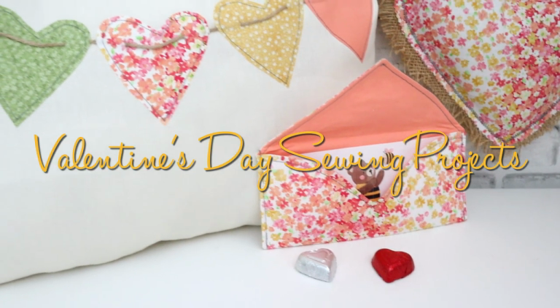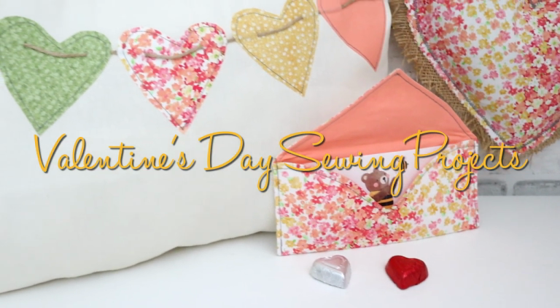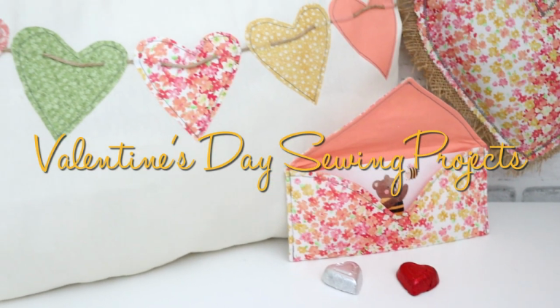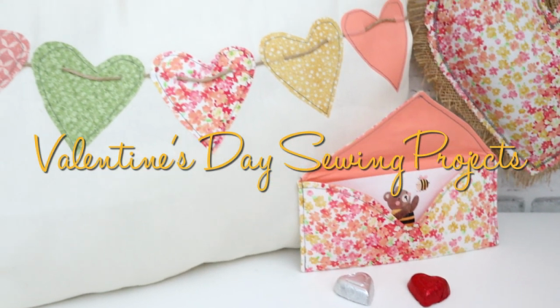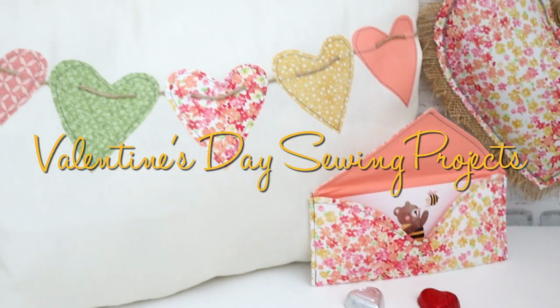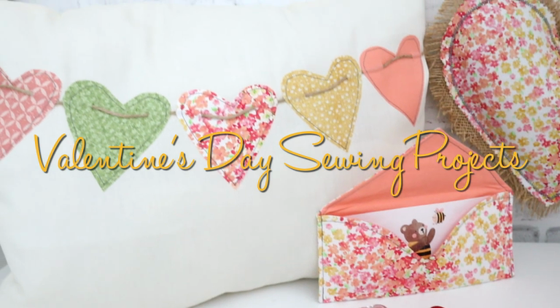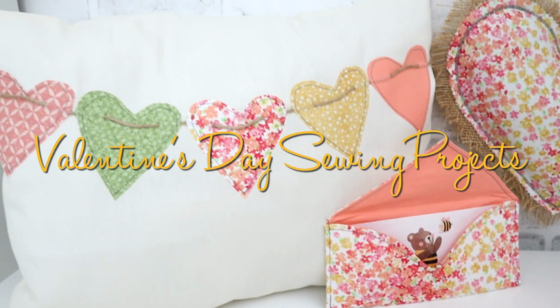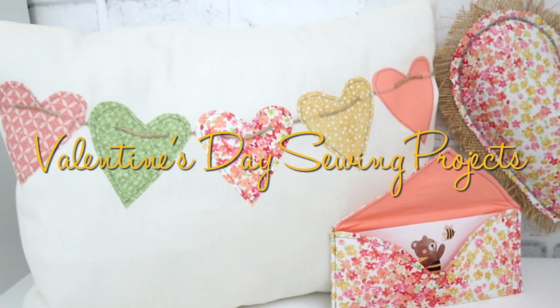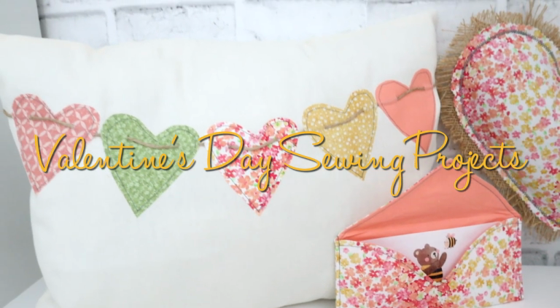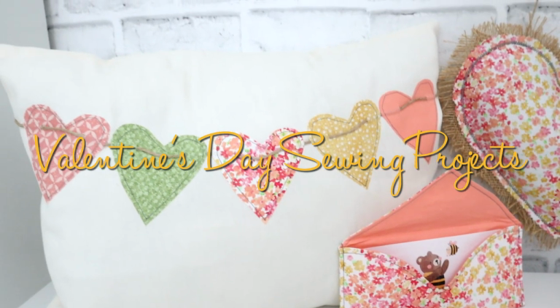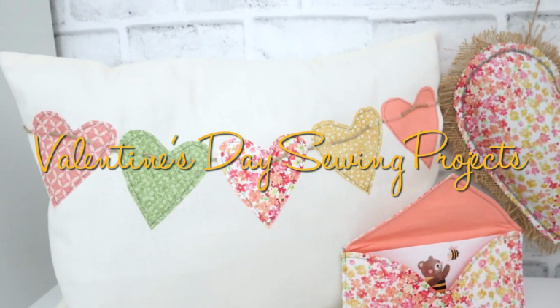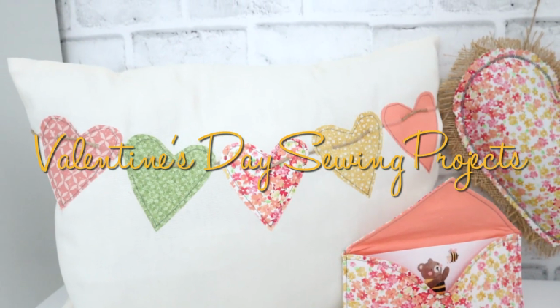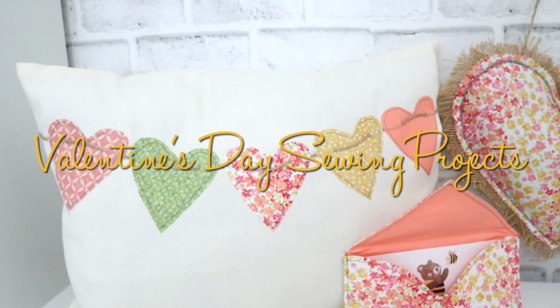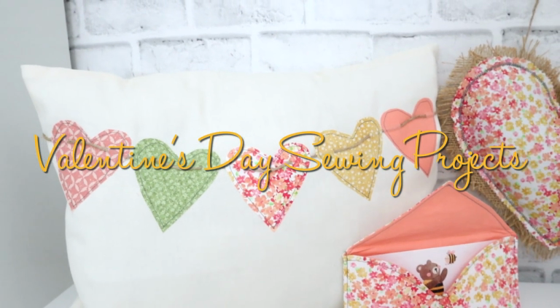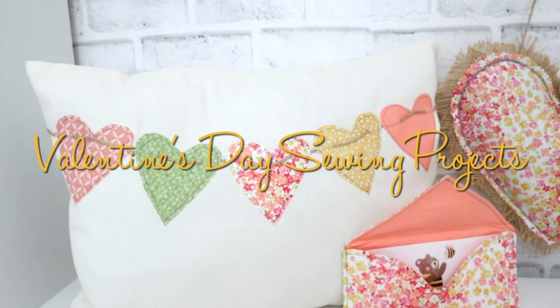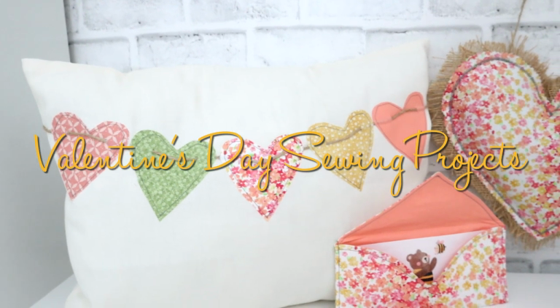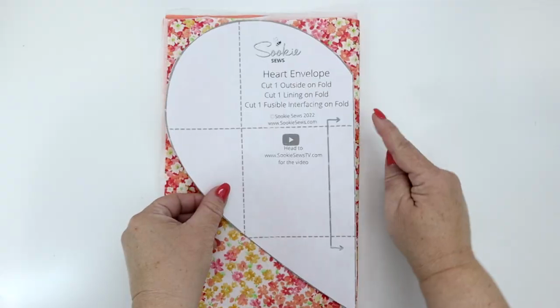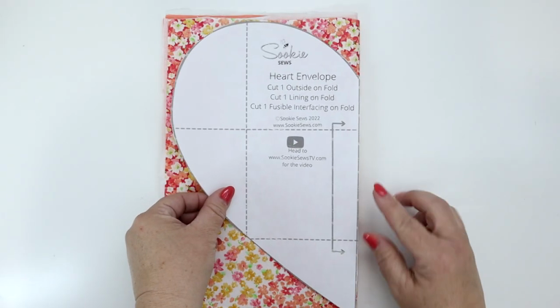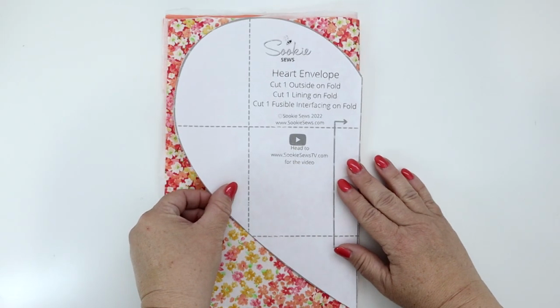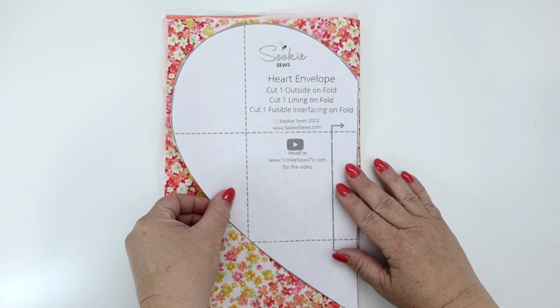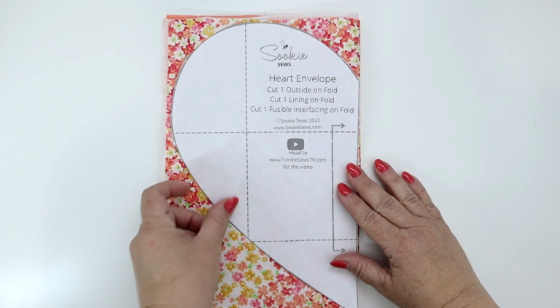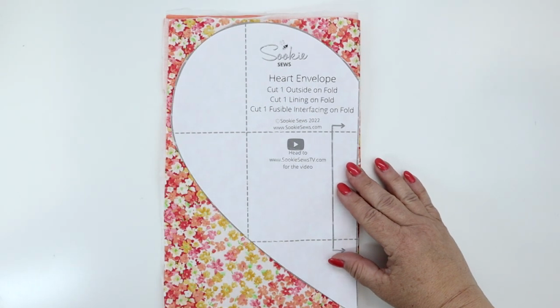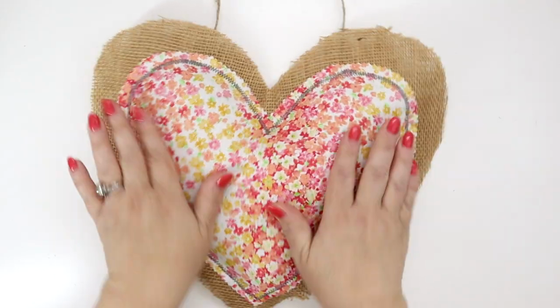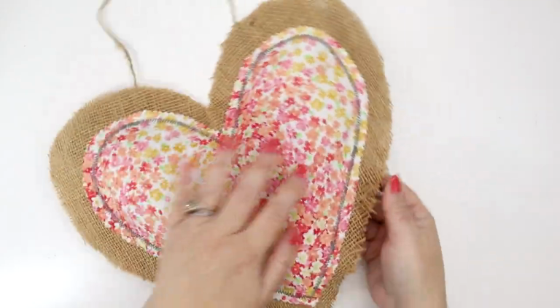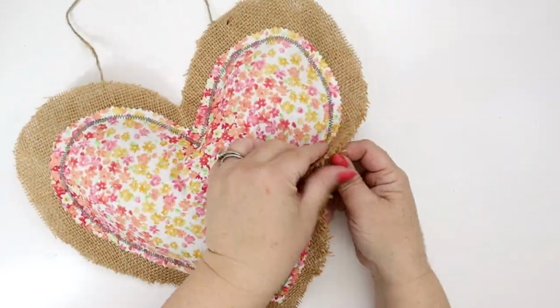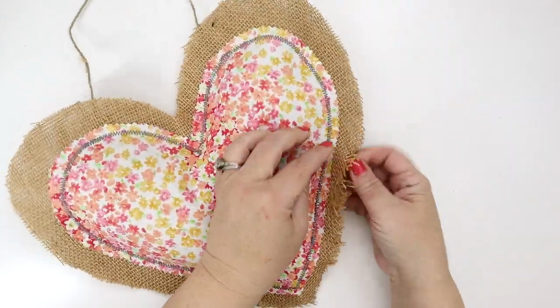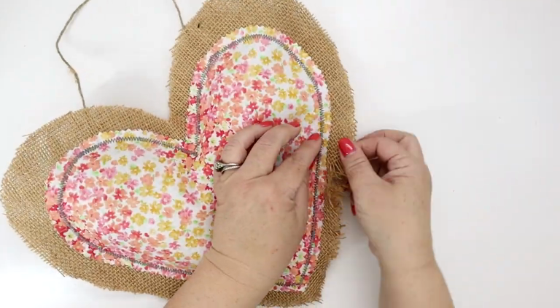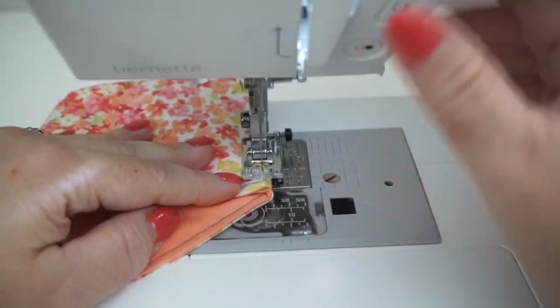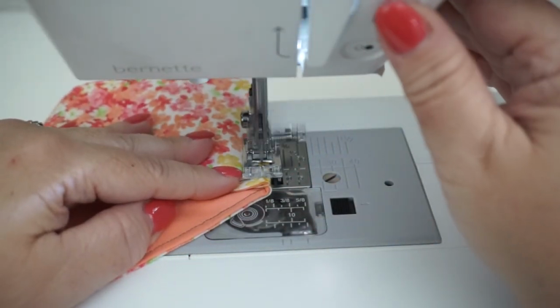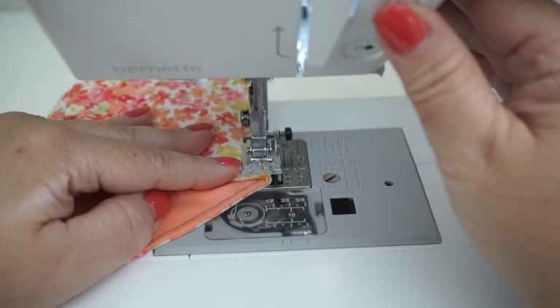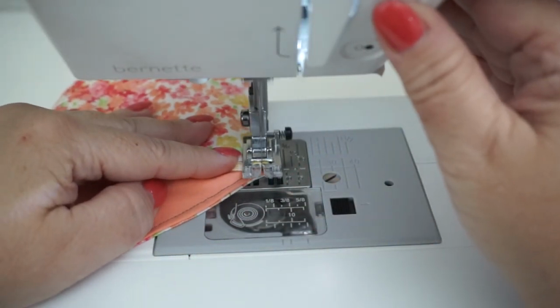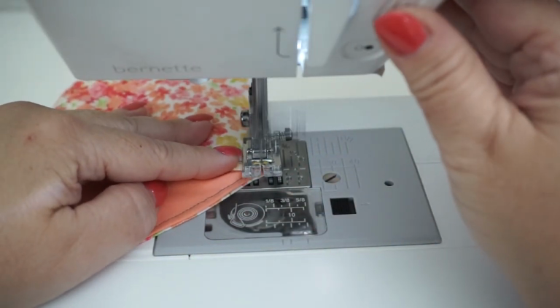Hello sewing bees! I'm Suki and today I'm going to teach you how to make three easy Valentine's Day sewing projects. All the patterns, materials, and supply information can be found in the description below. Alright, grab your machine and let's get stitching!